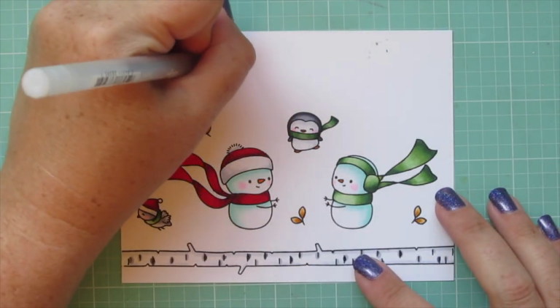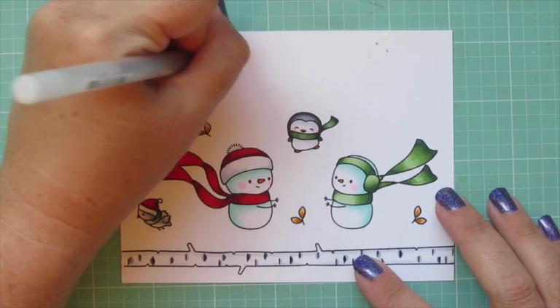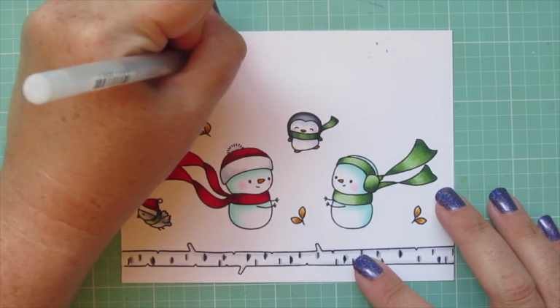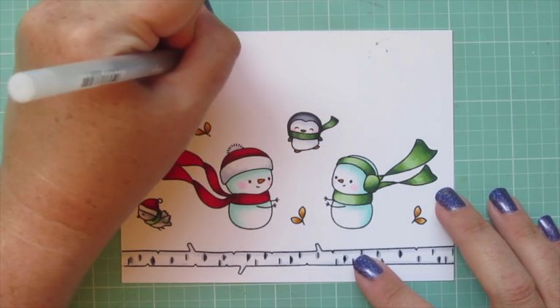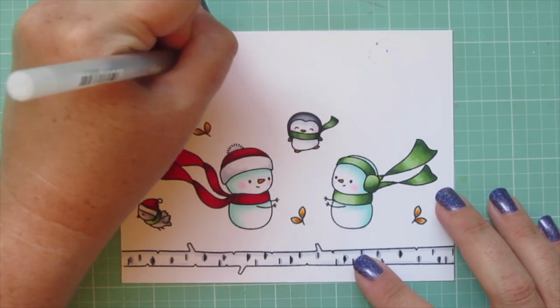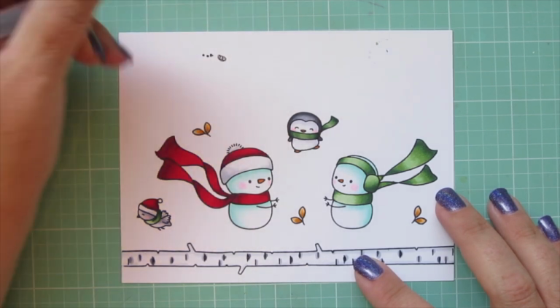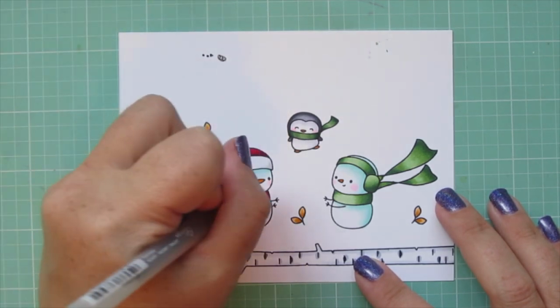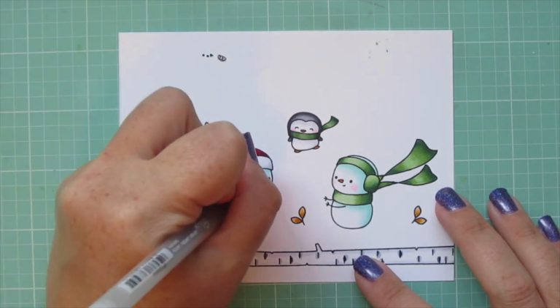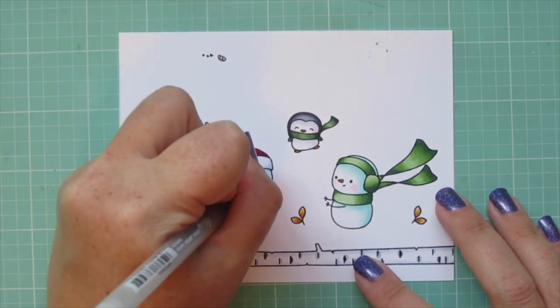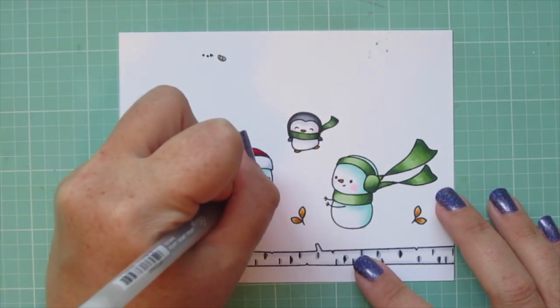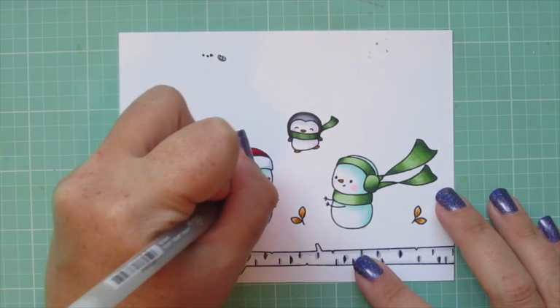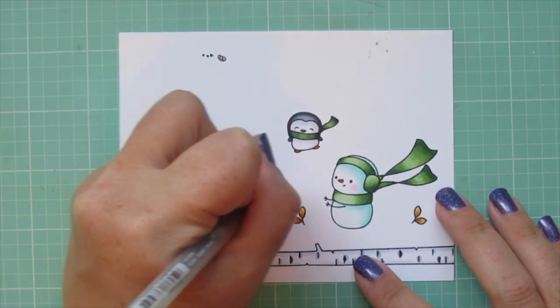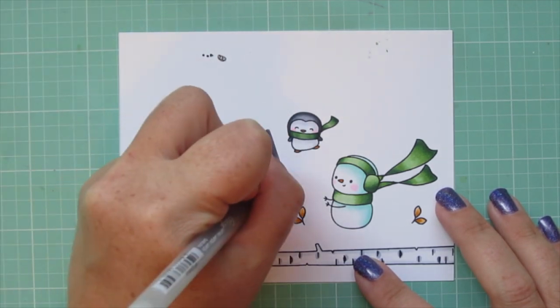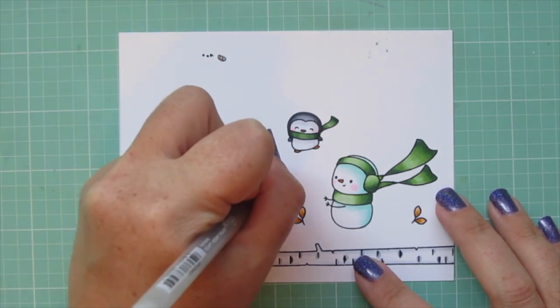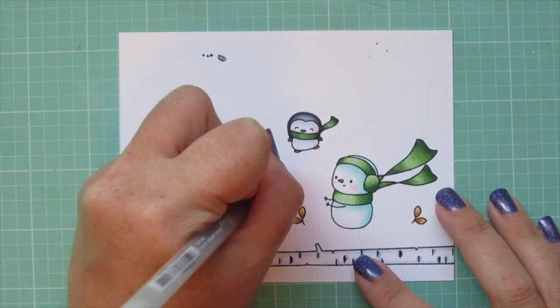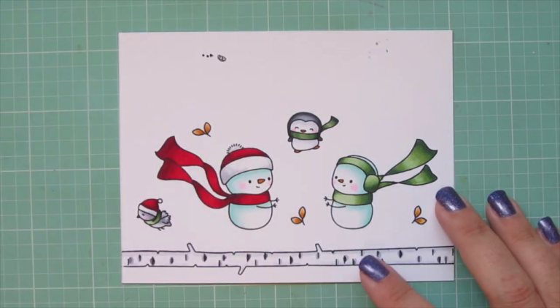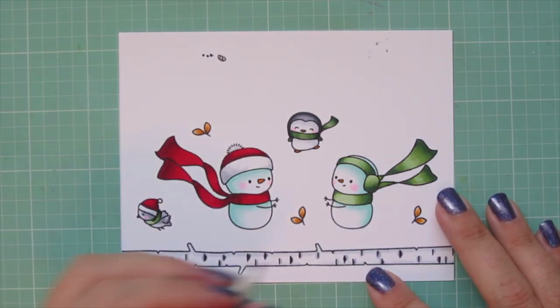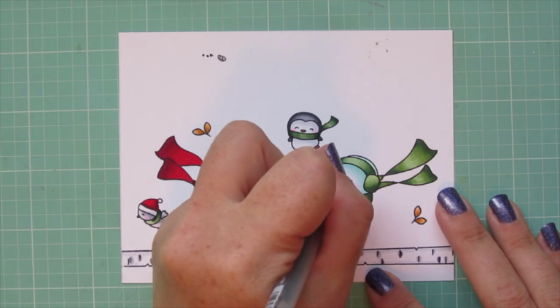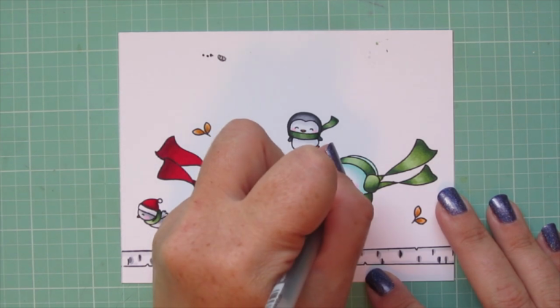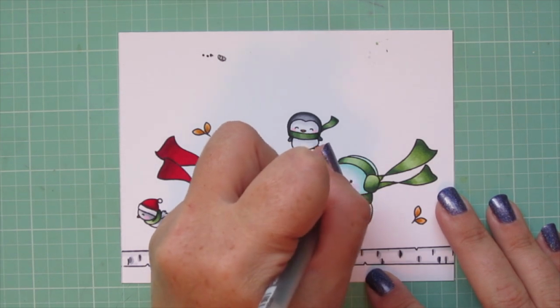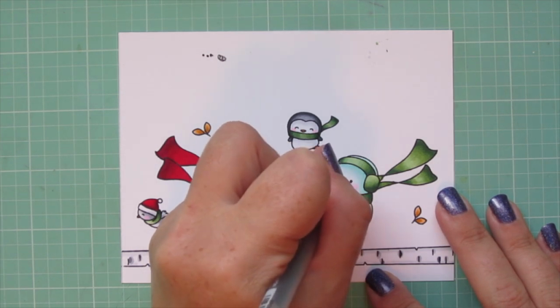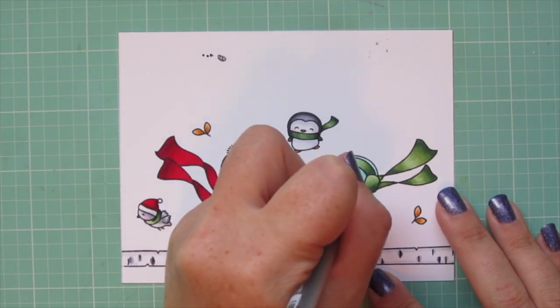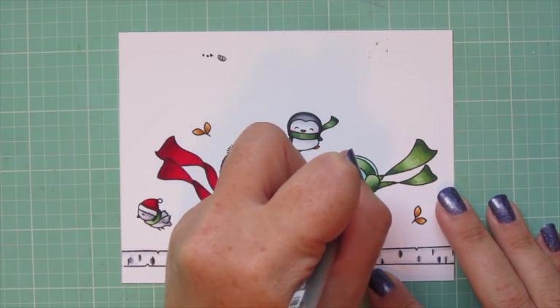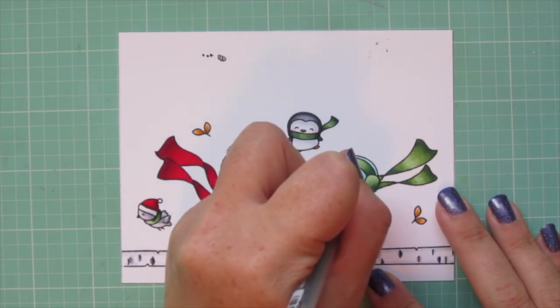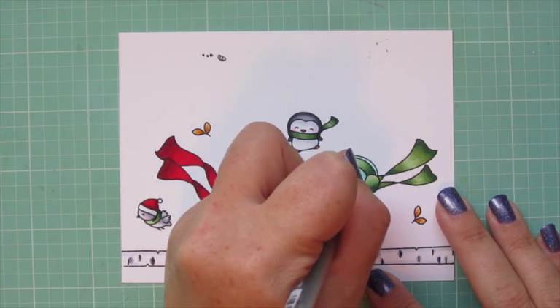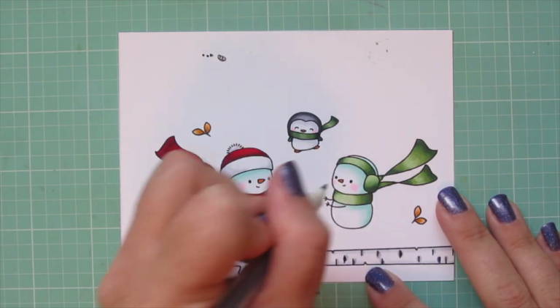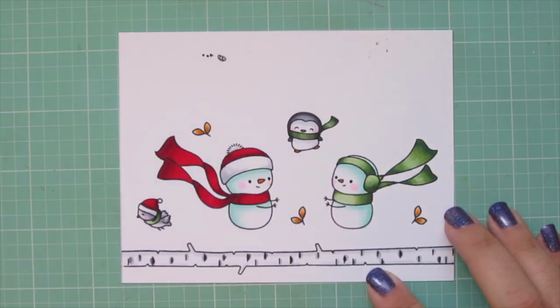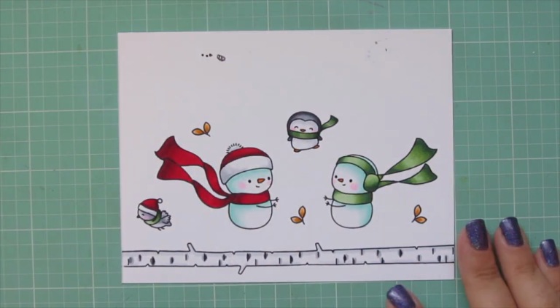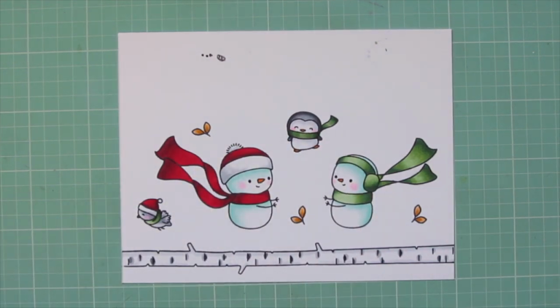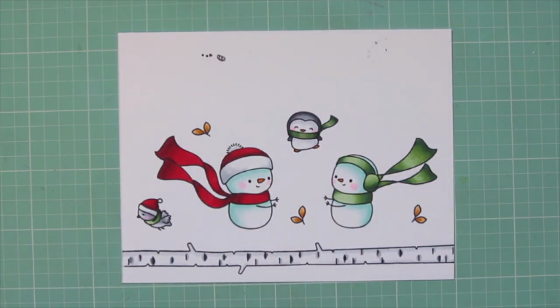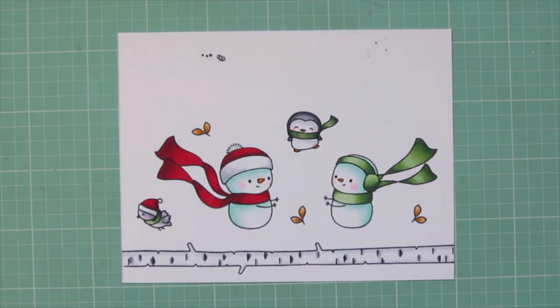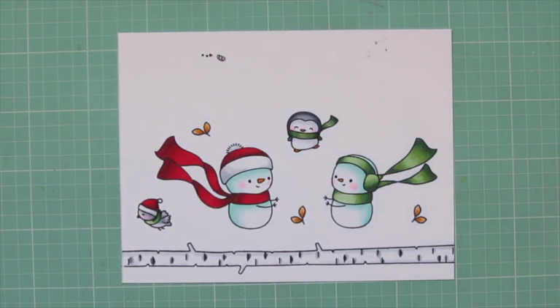I'll take my black Sakura jelly roll pen and go over the eyes of both of the snowmen, just so they are bright and shiny — it really brings them to life.